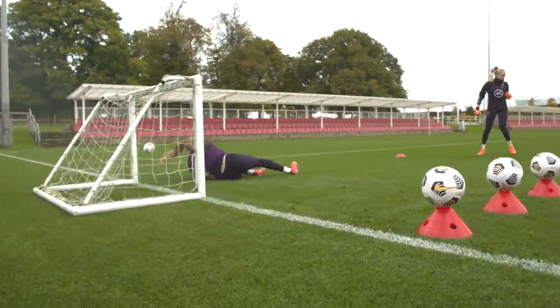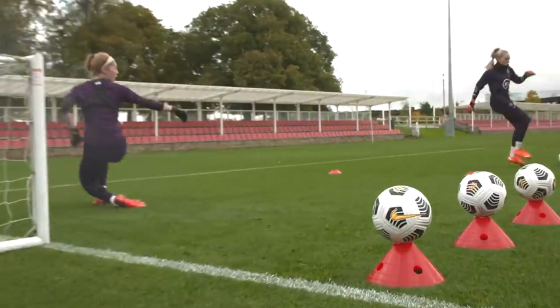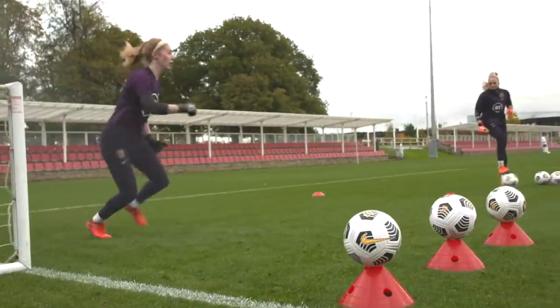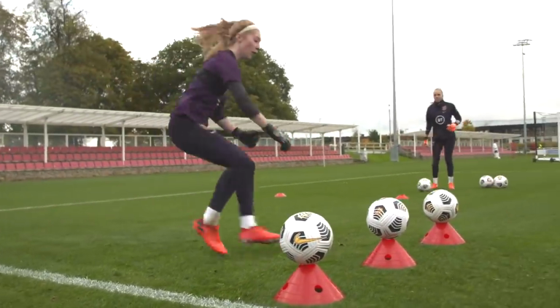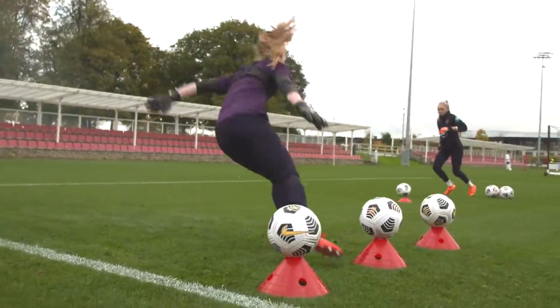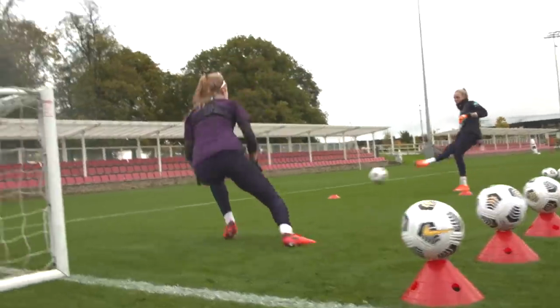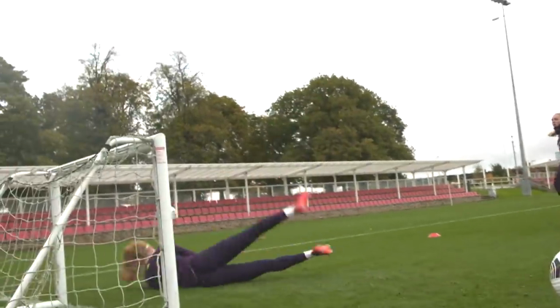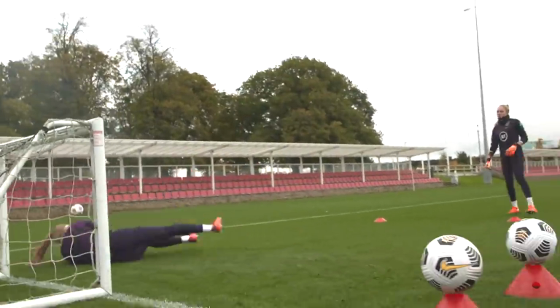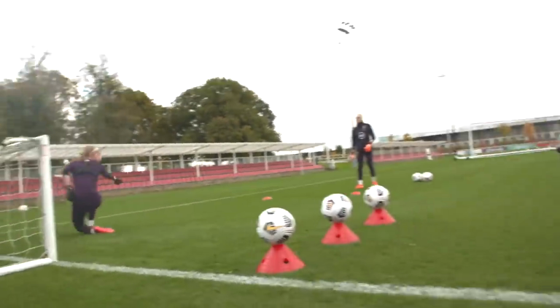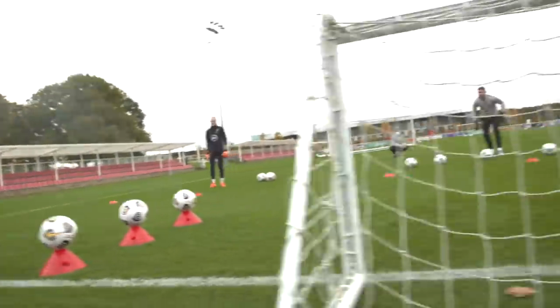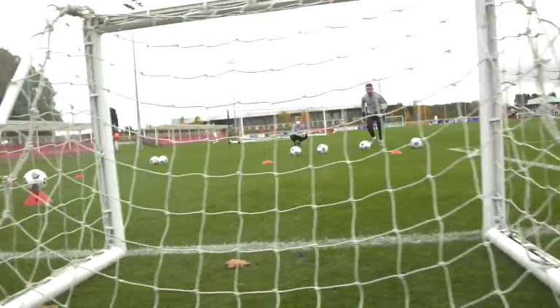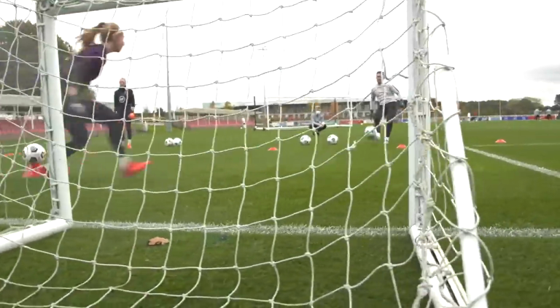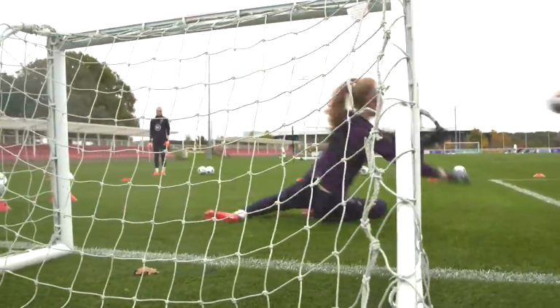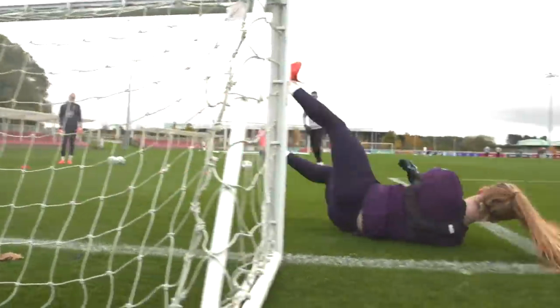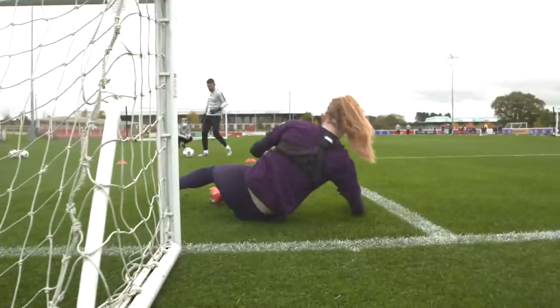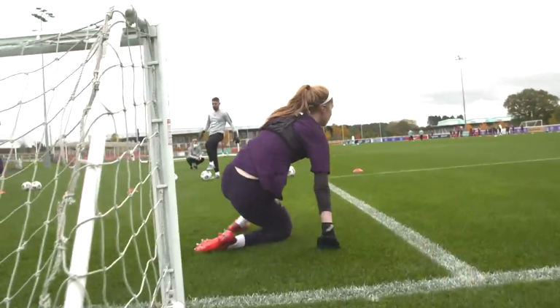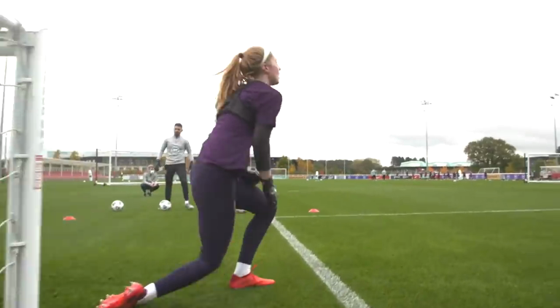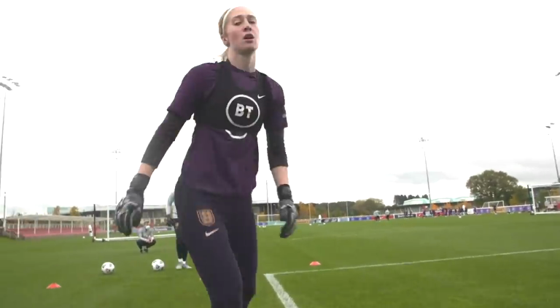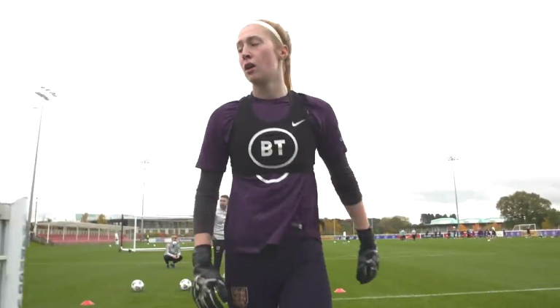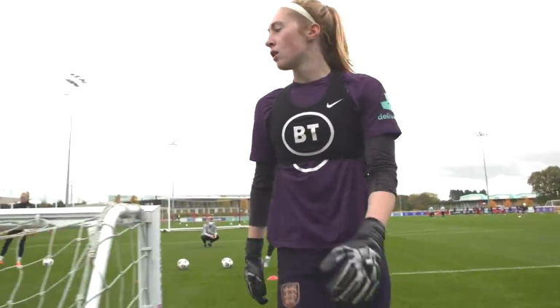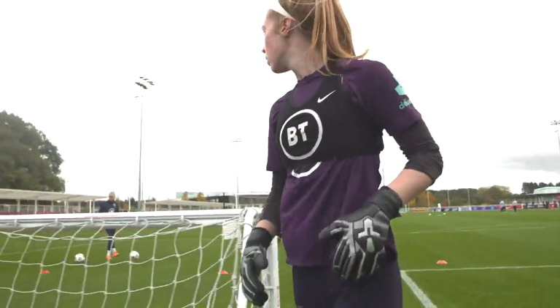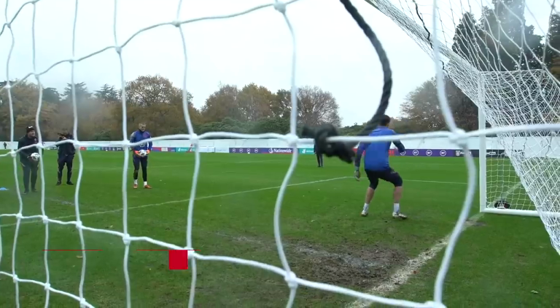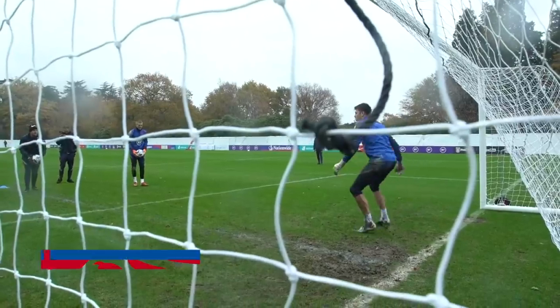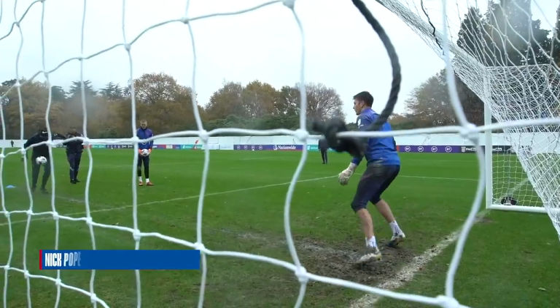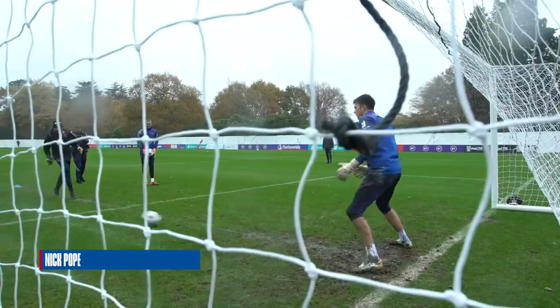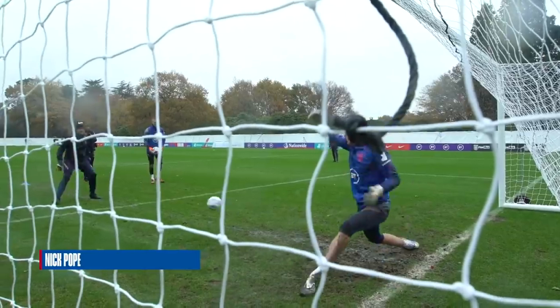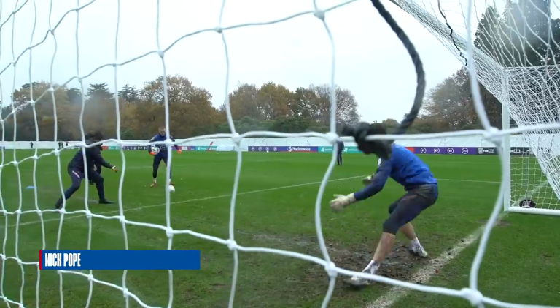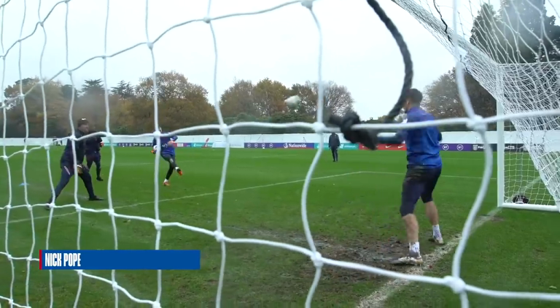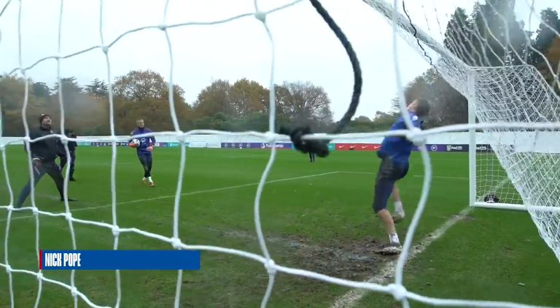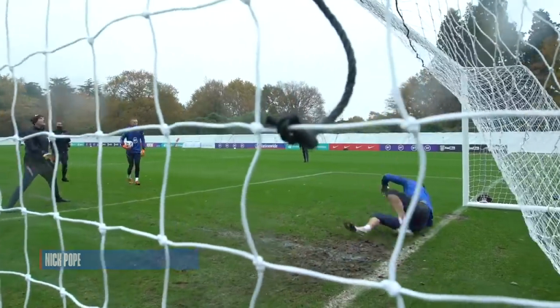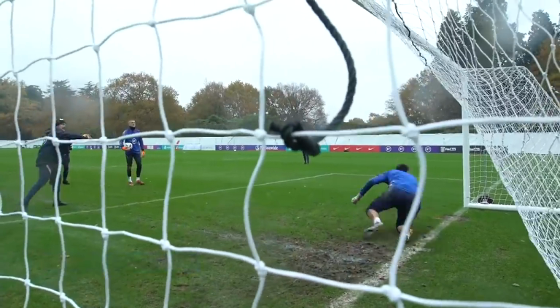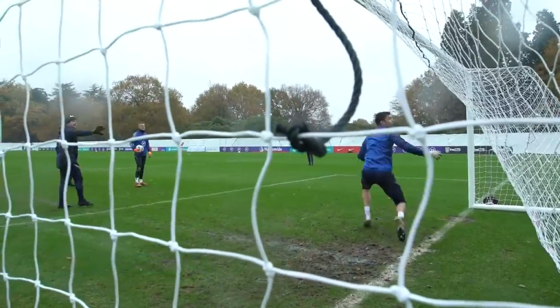Good hand. Switch. Work those feet. Work those feet. Good. Go on, get there. Good. Nice. Just to match the ball speed. Set. Oh, got the safe bit. Fantastic.